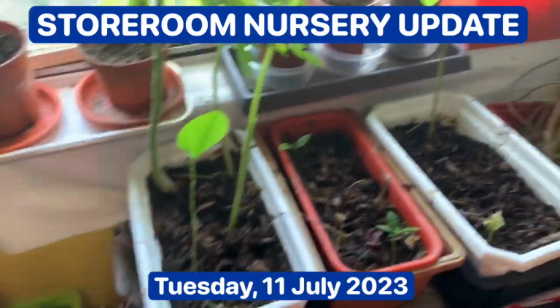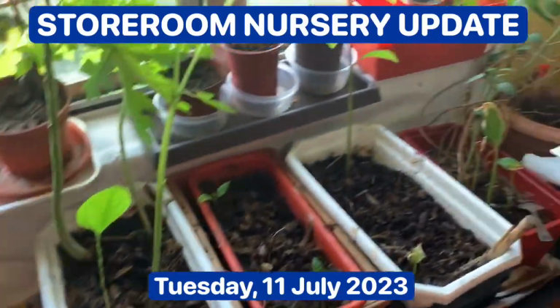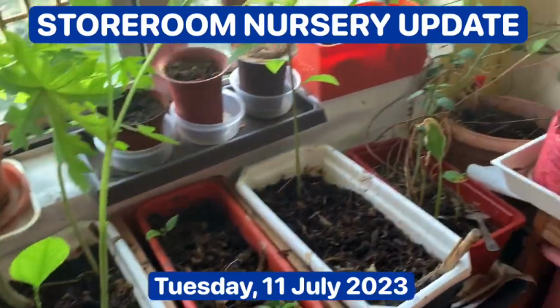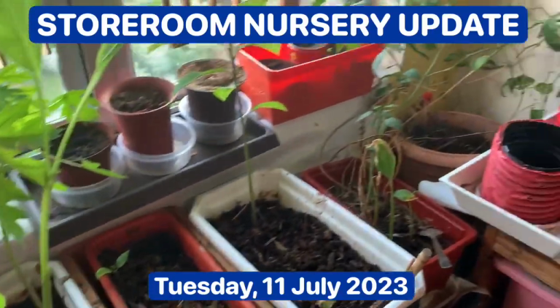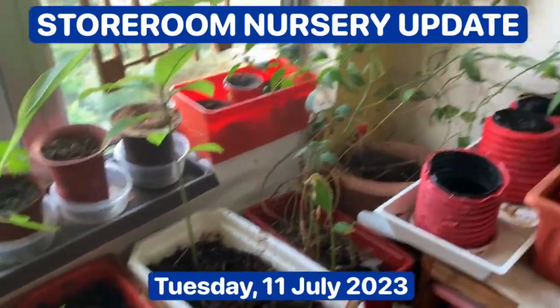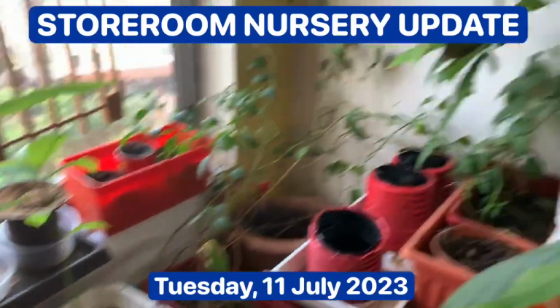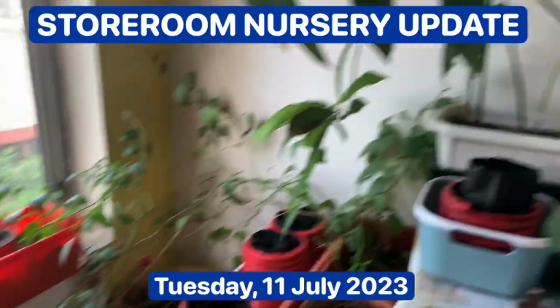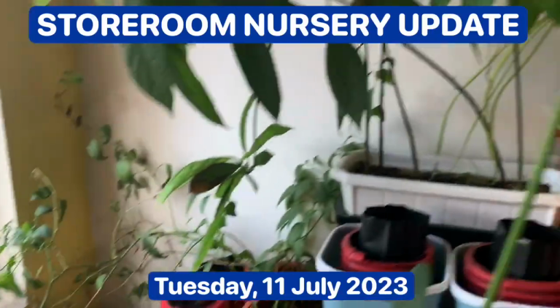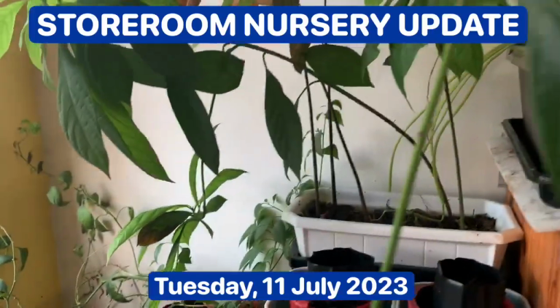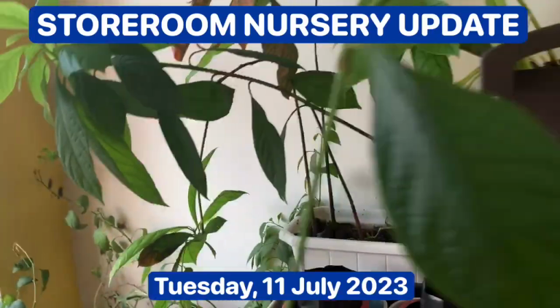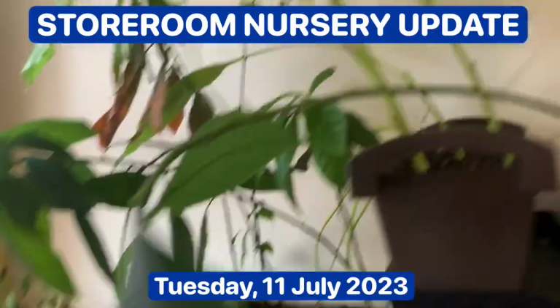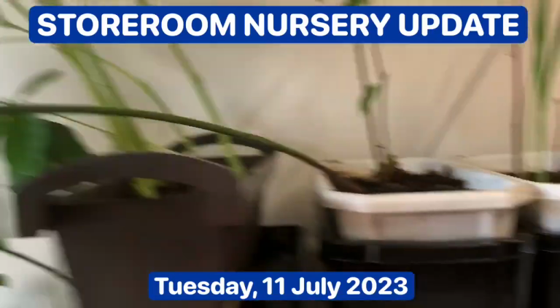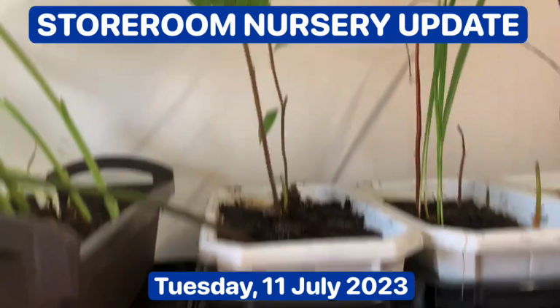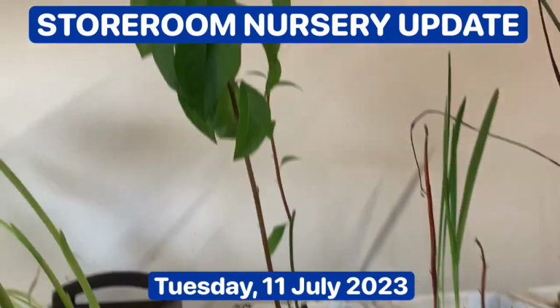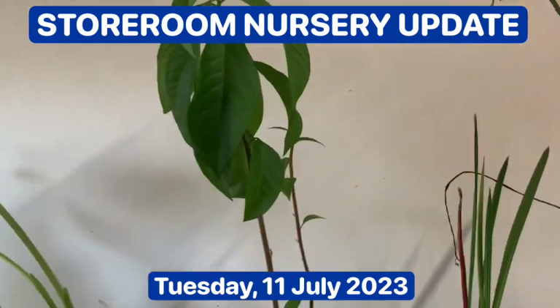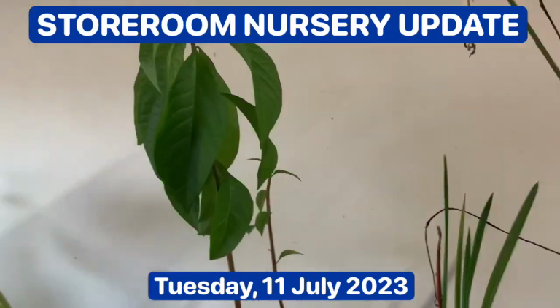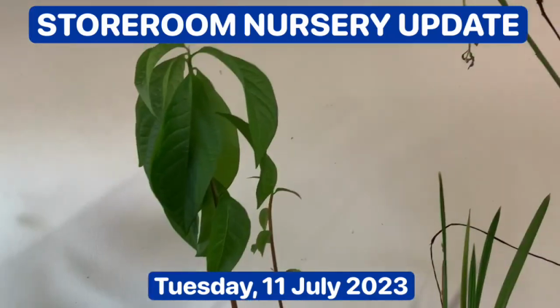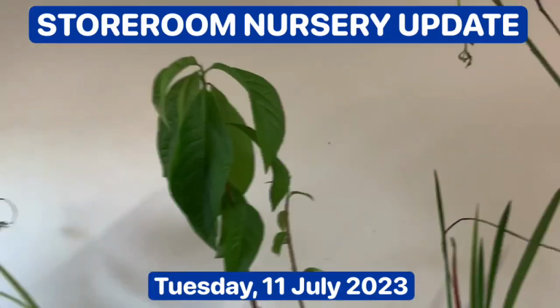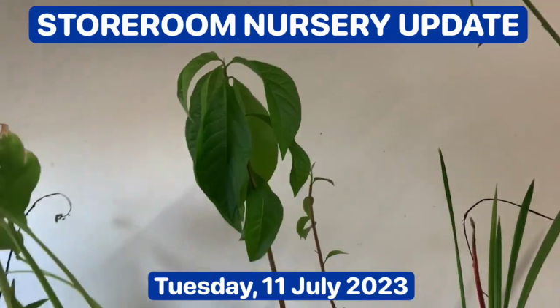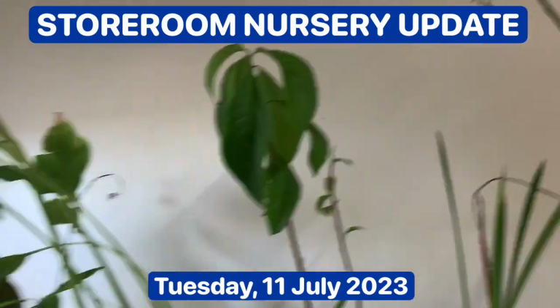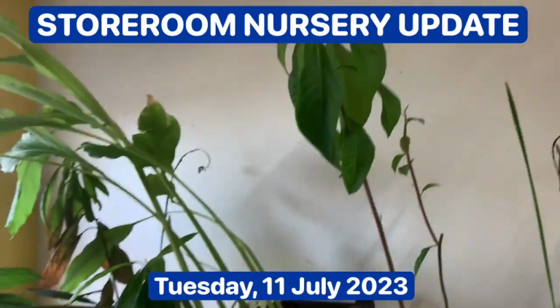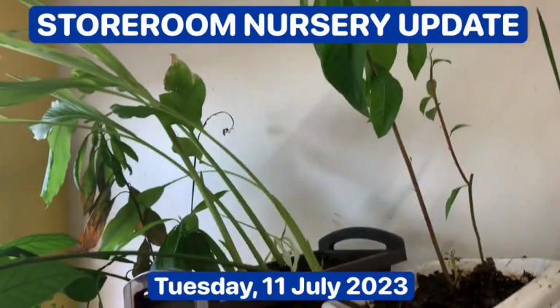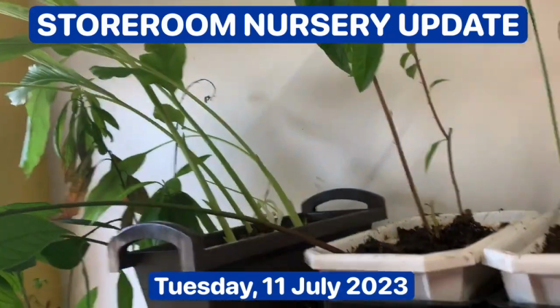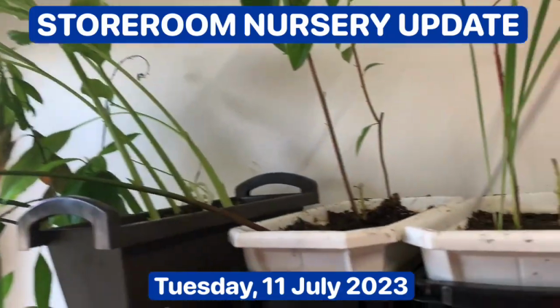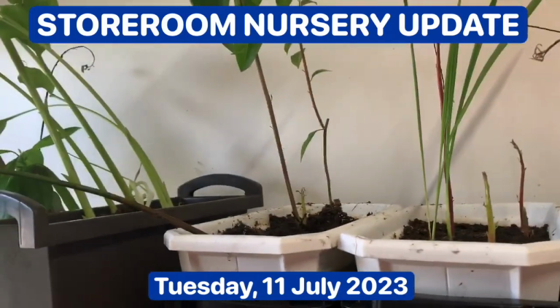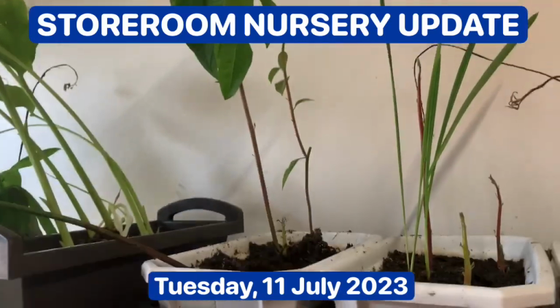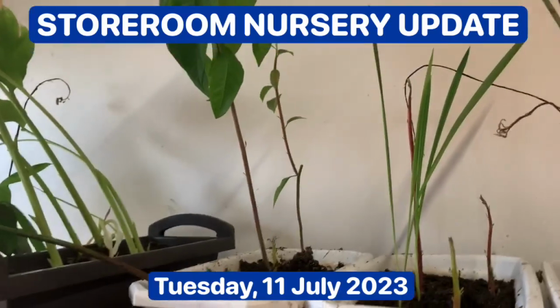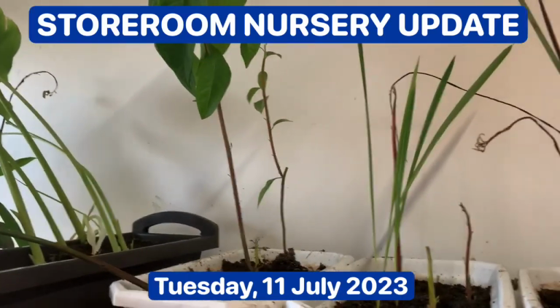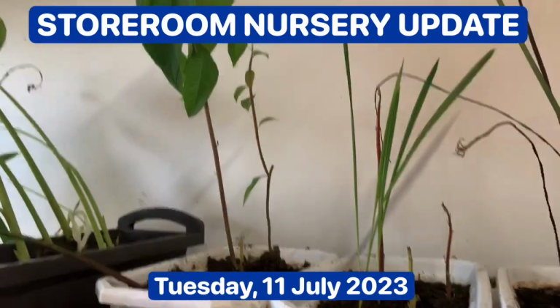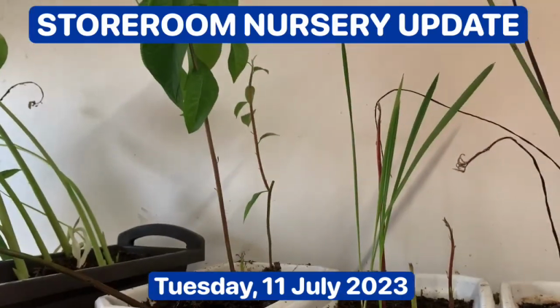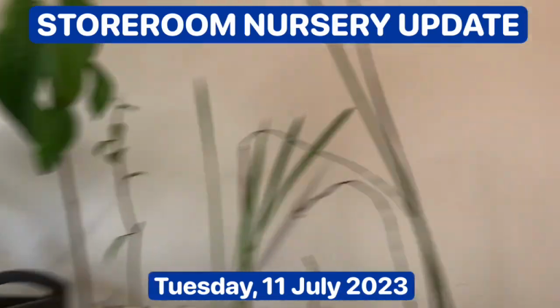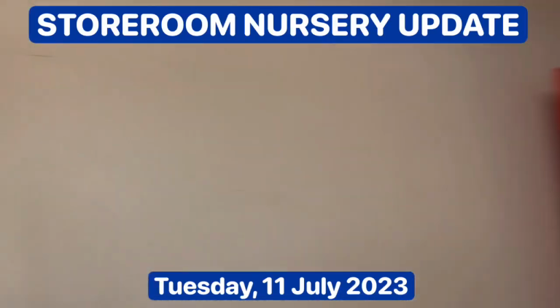That's the update for today, Tuesday 11th of July 2023. See you next time. Bye.